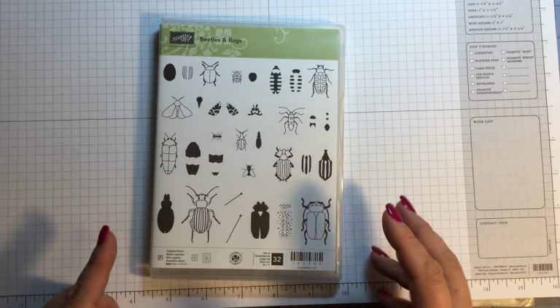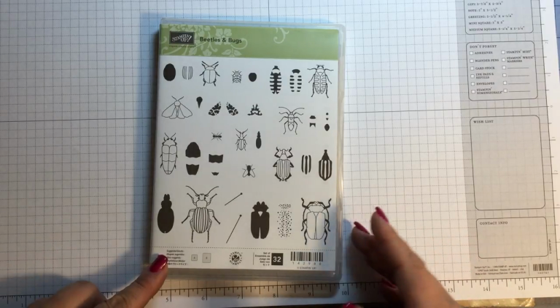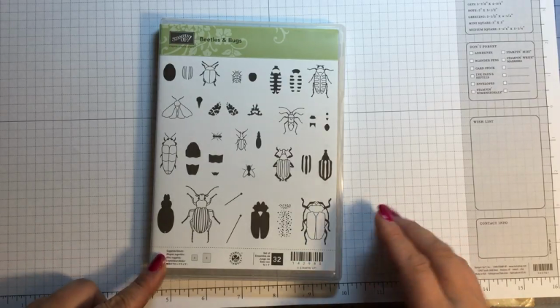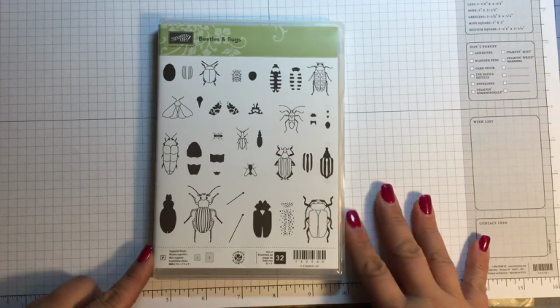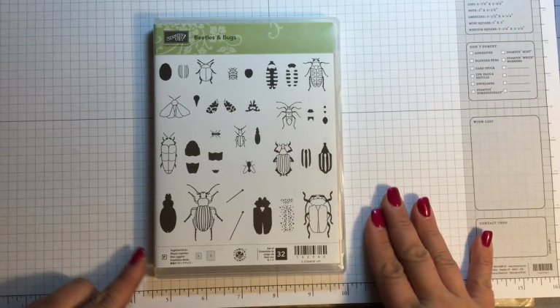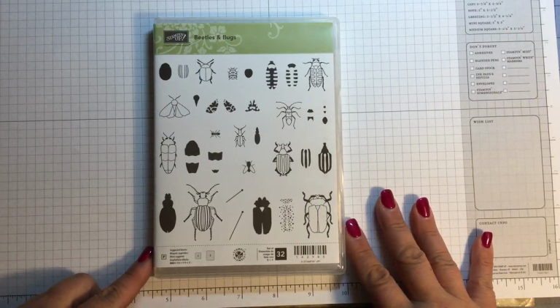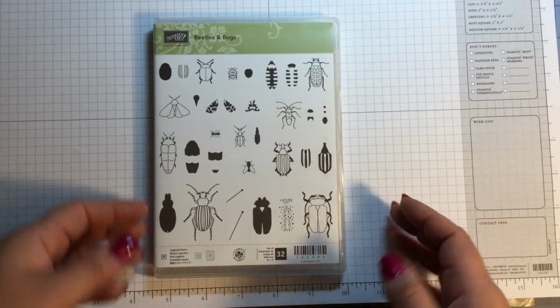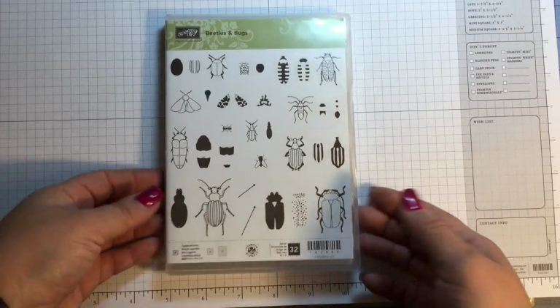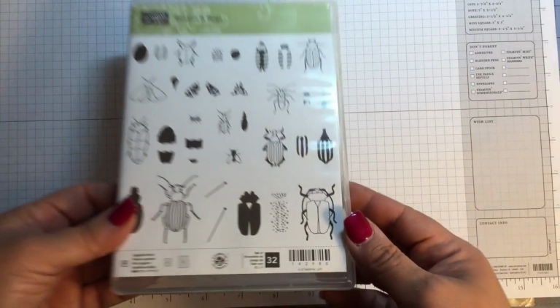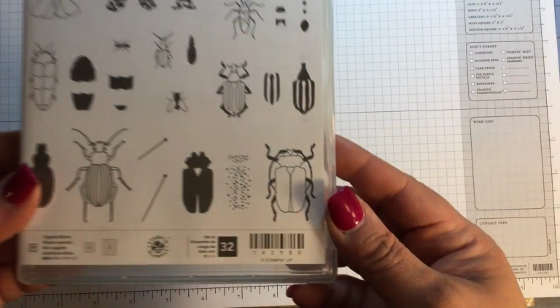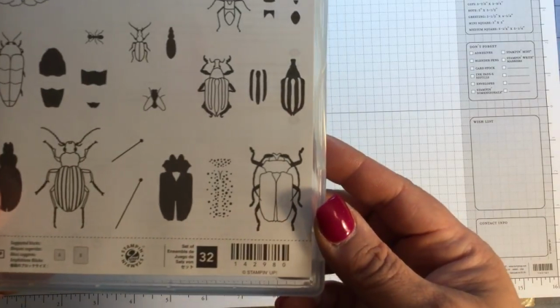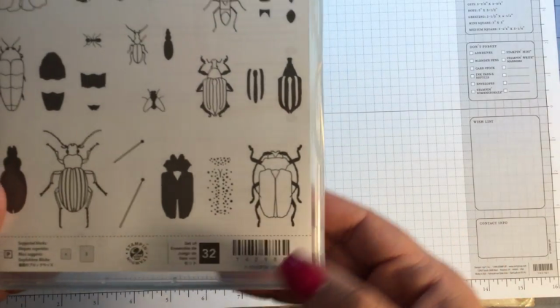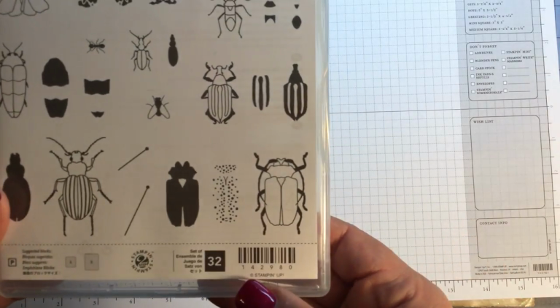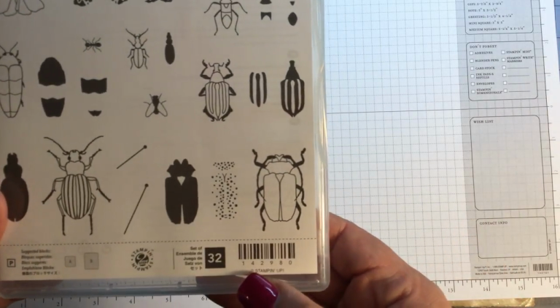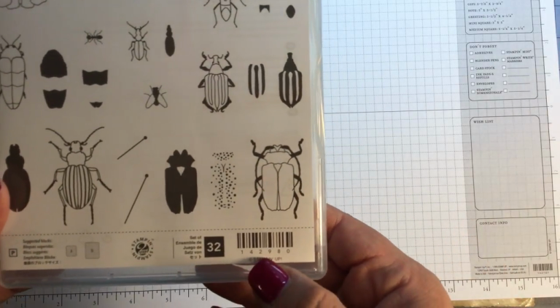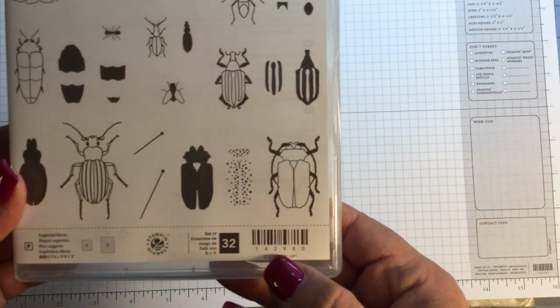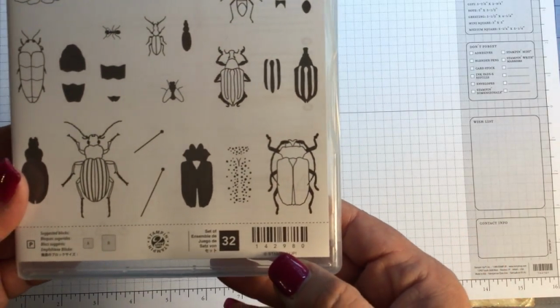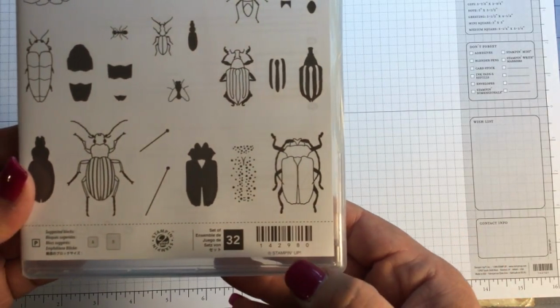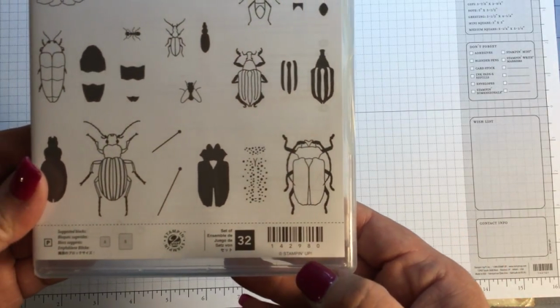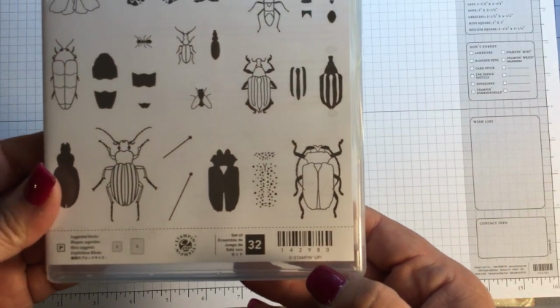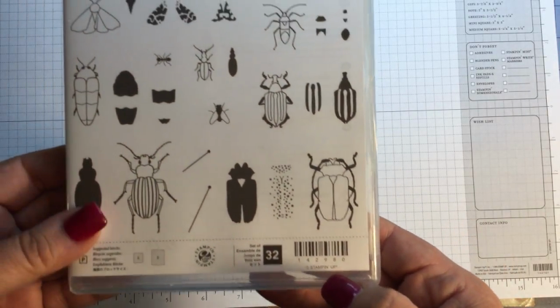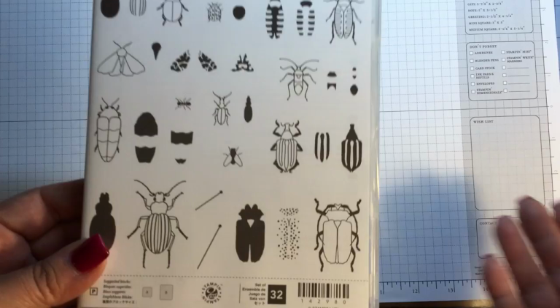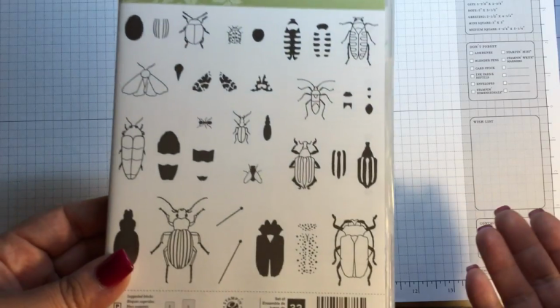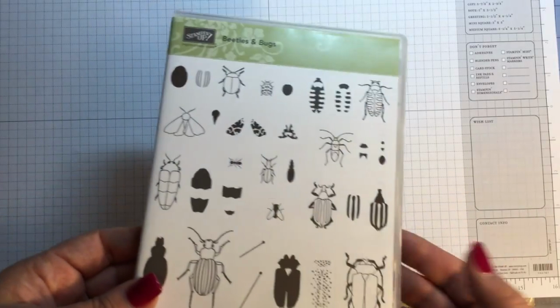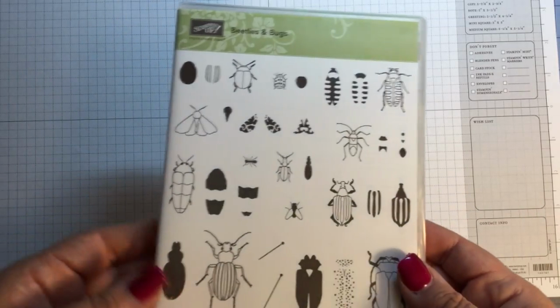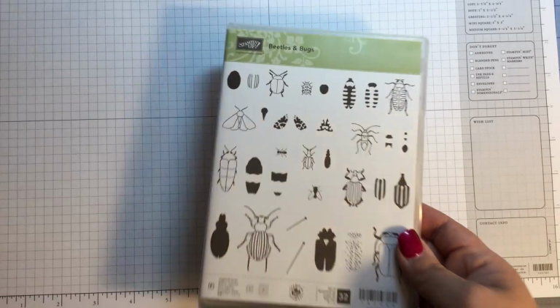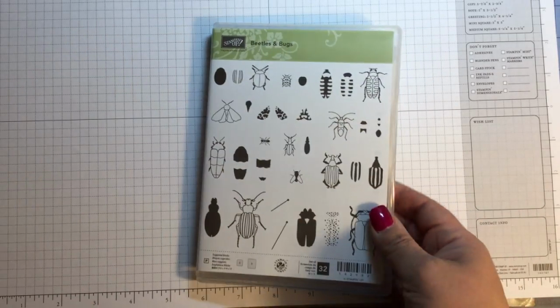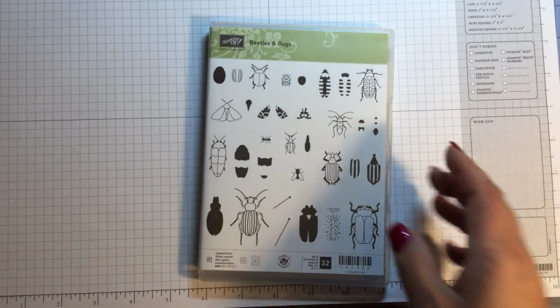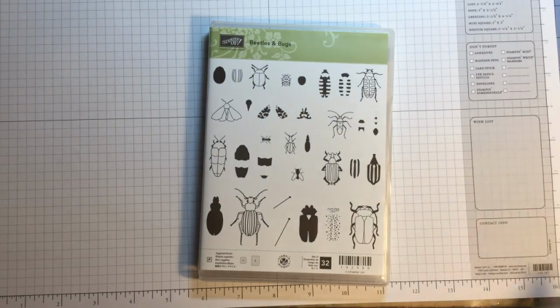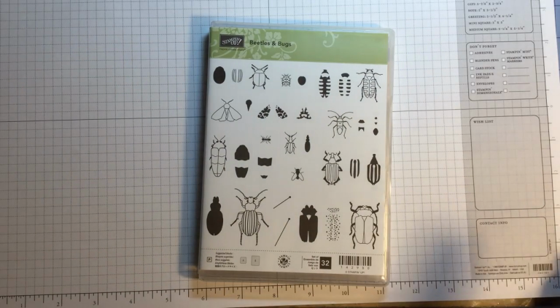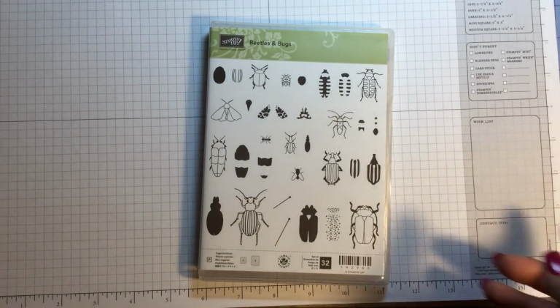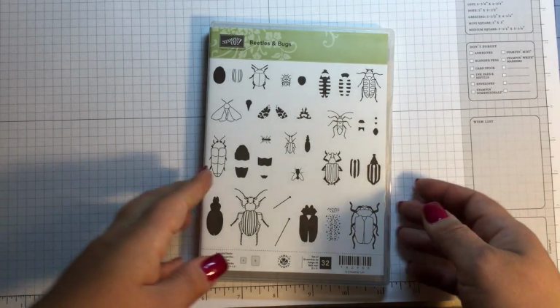A couple of tips: the stamp set is photopolymer, the item number is 142980 from Stampin' Up! I'm not a Stampin' Up! rep so you can contact your local Stampin' Up! rep.